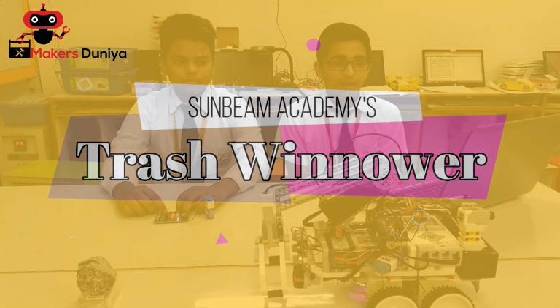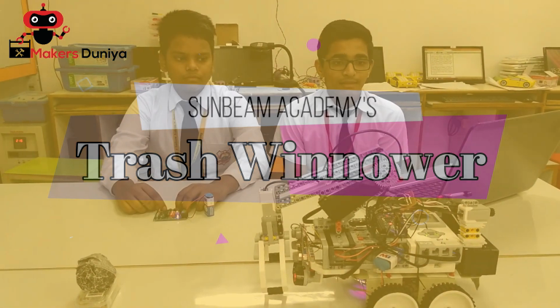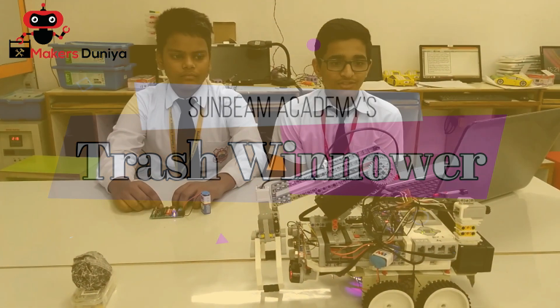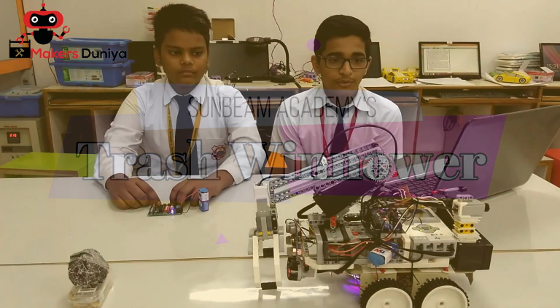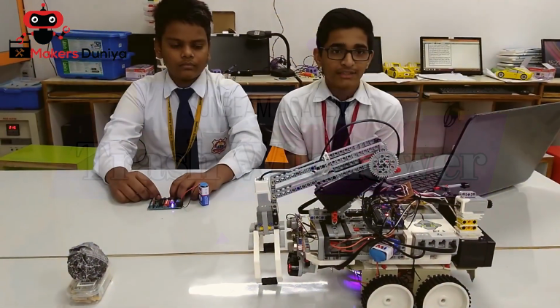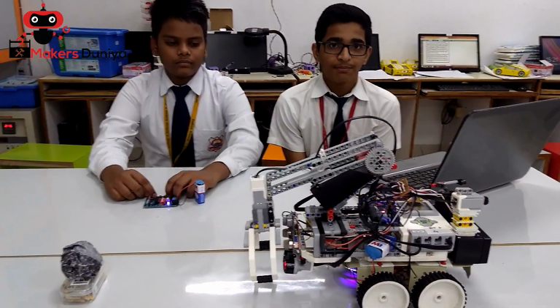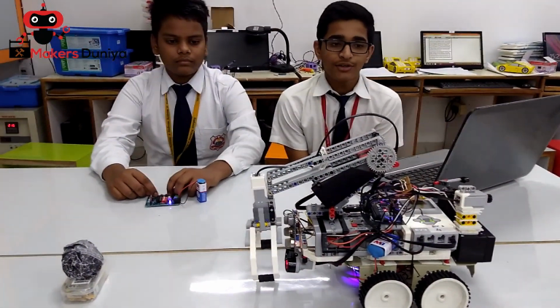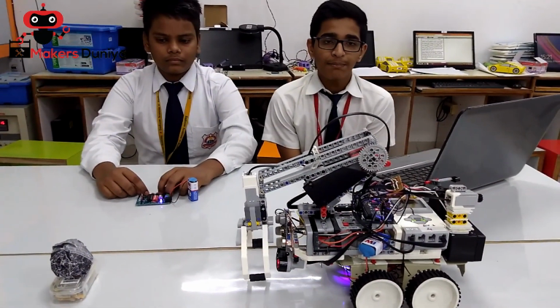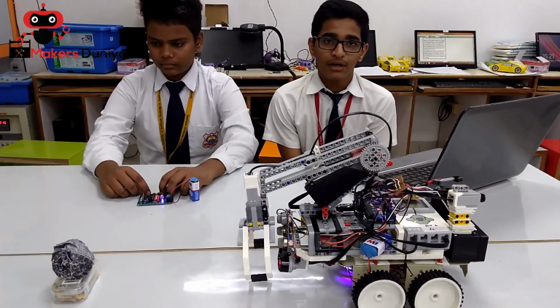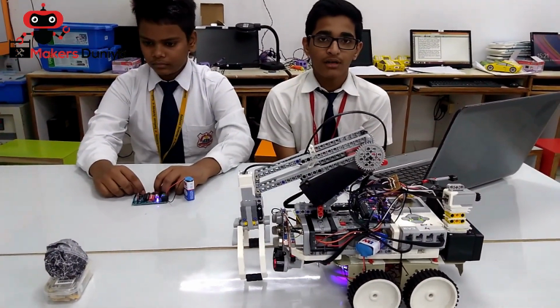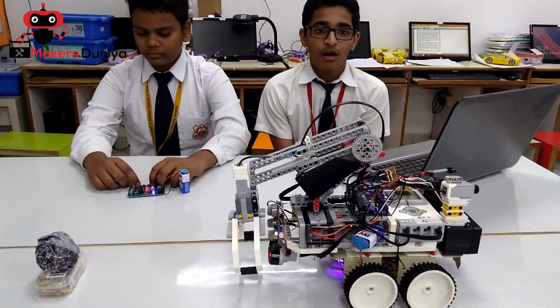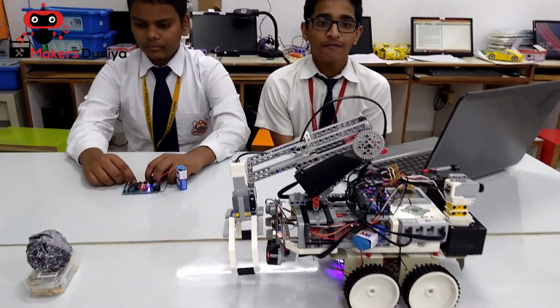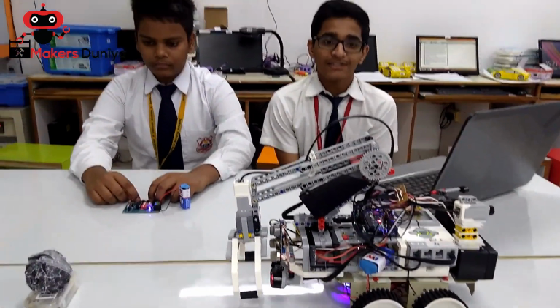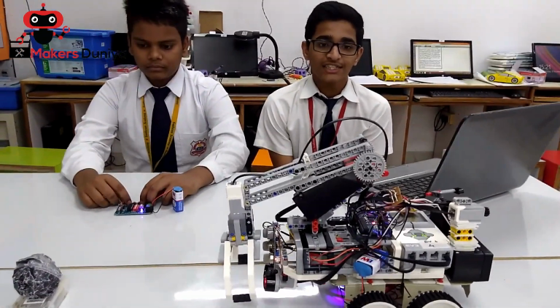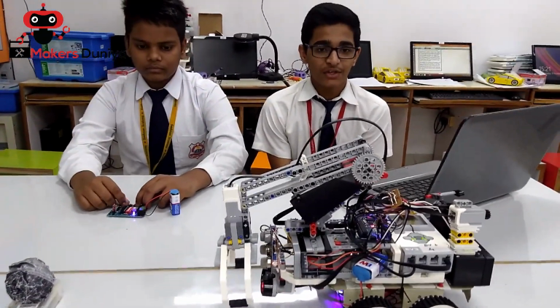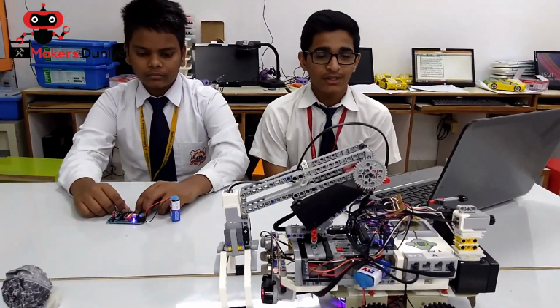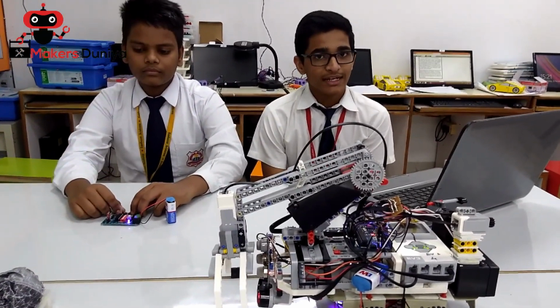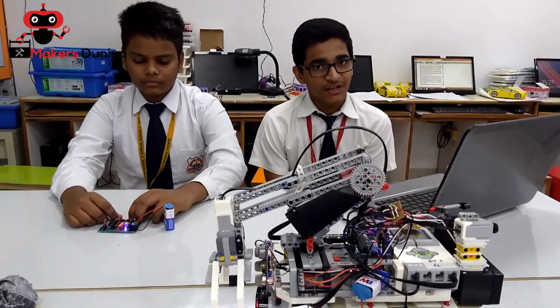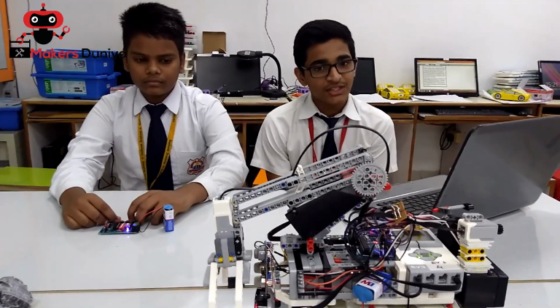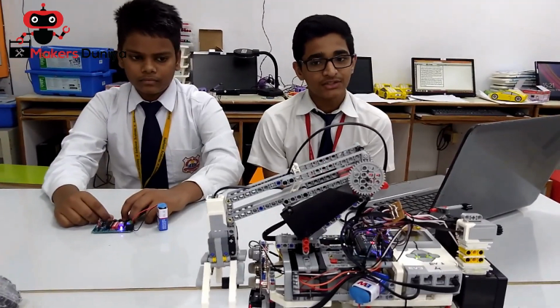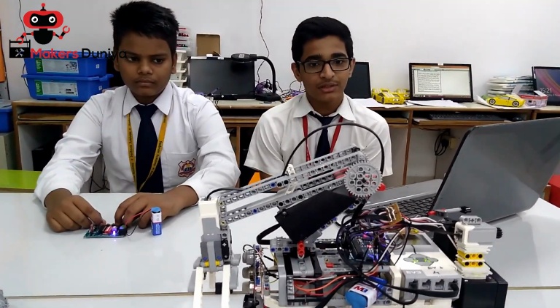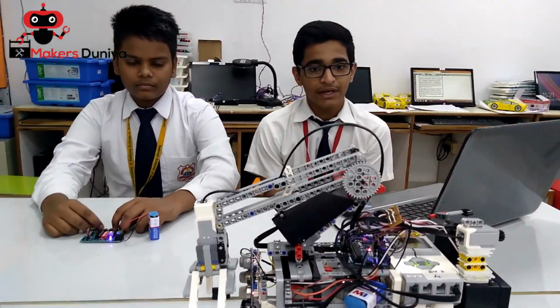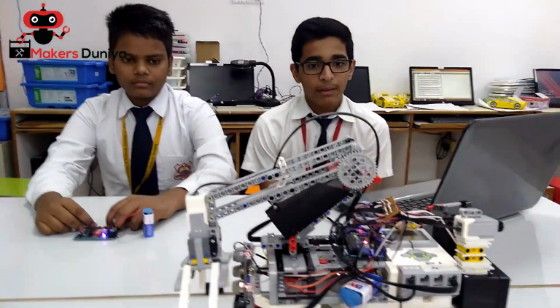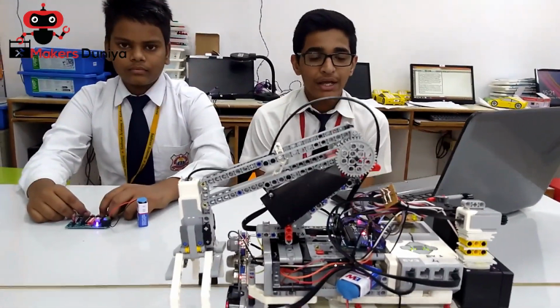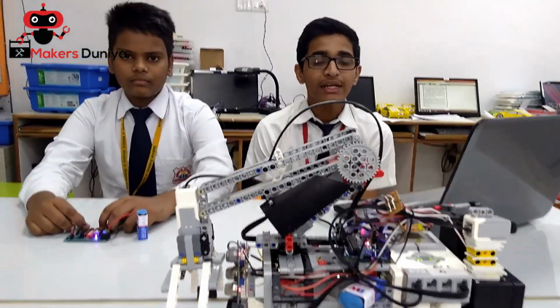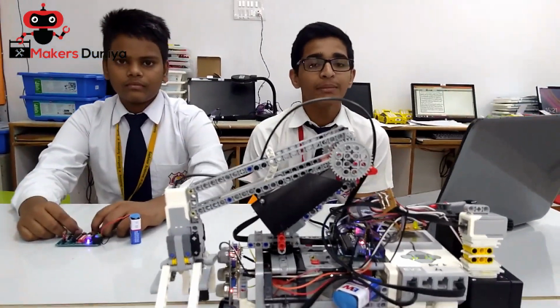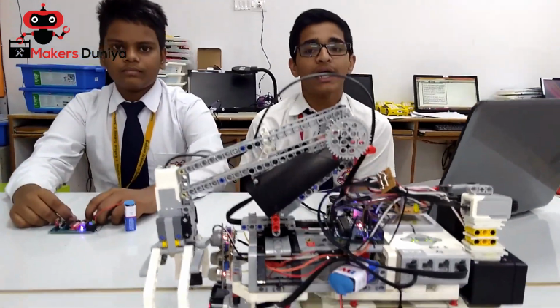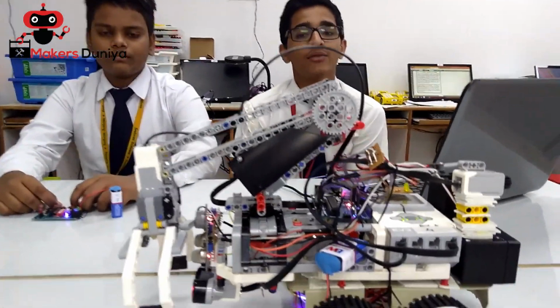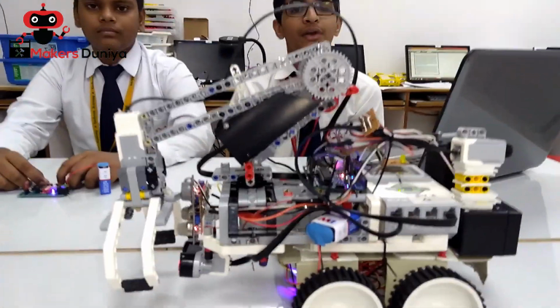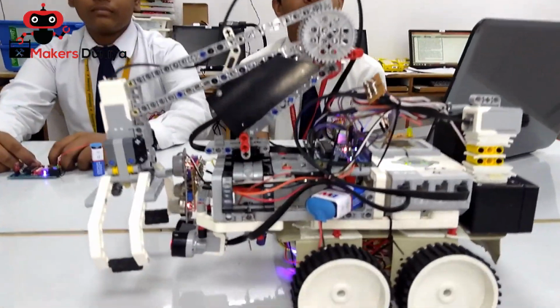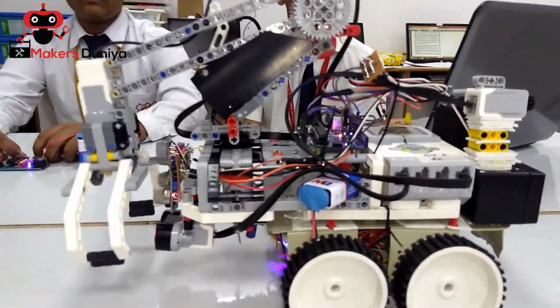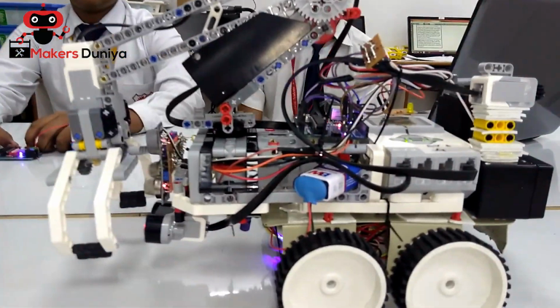This robot is a prototype model of a trash sorter. Its function is to separate biodegradable and non-biodegradable waste.